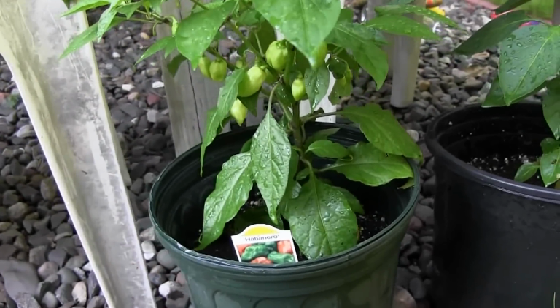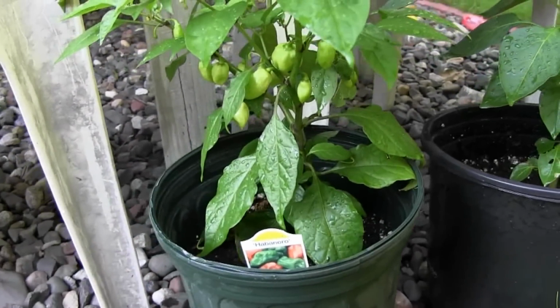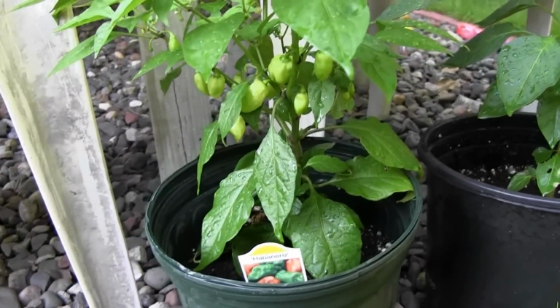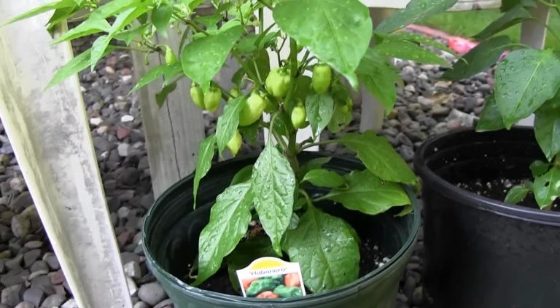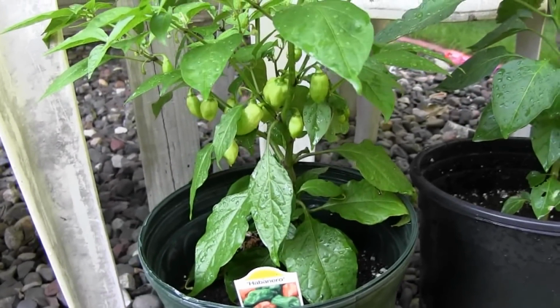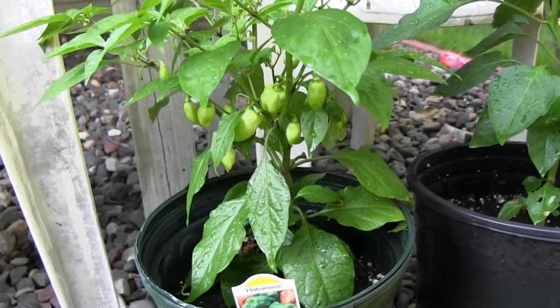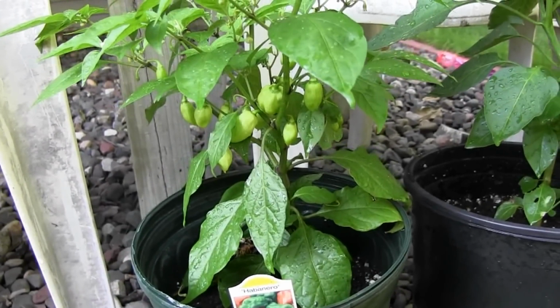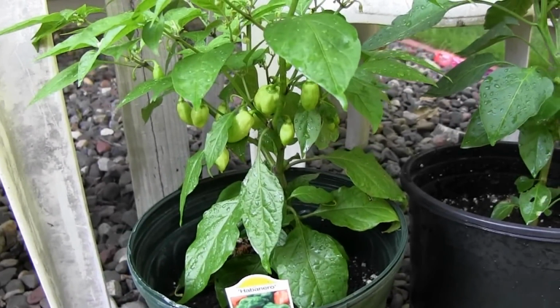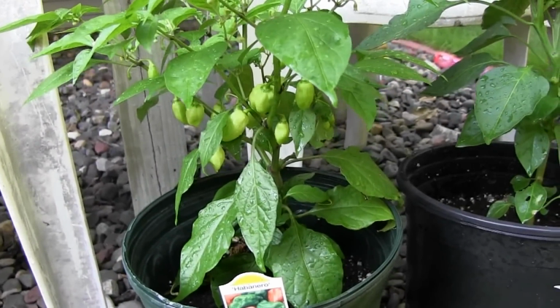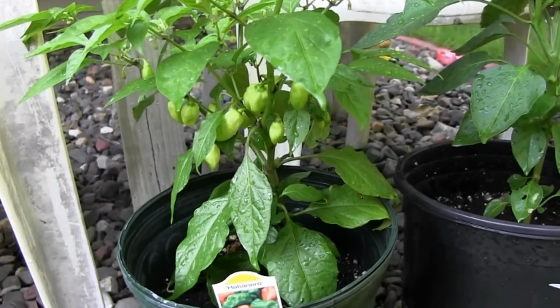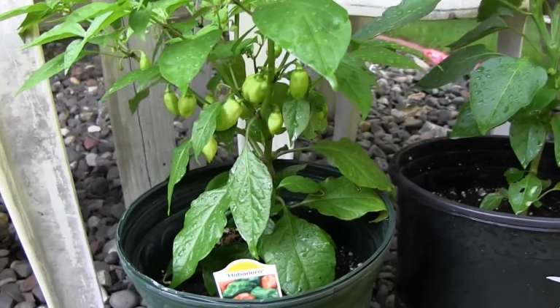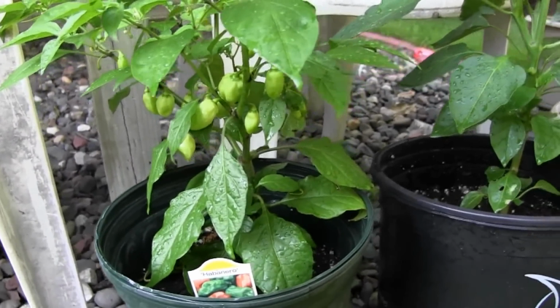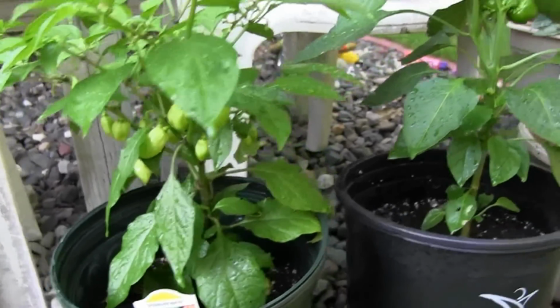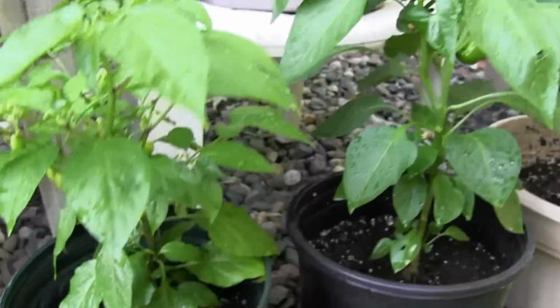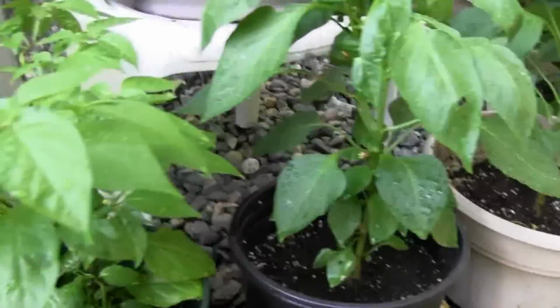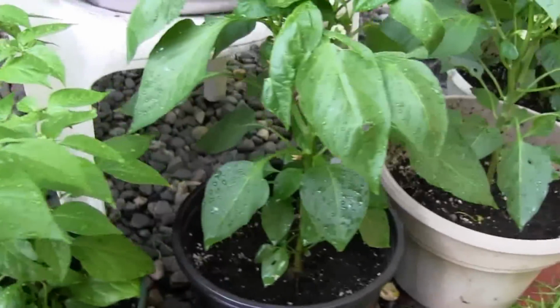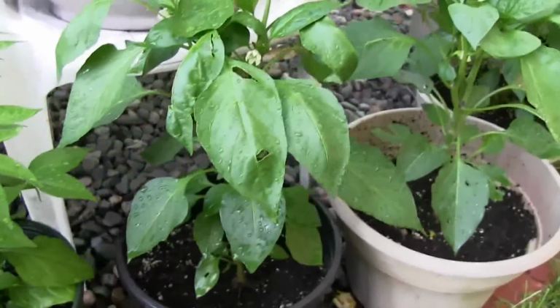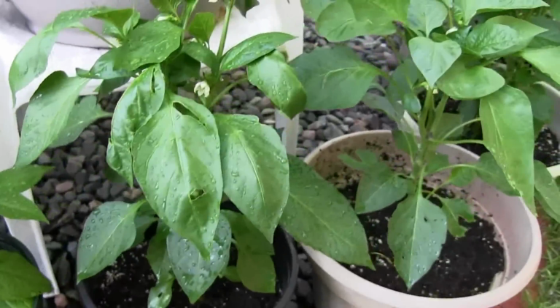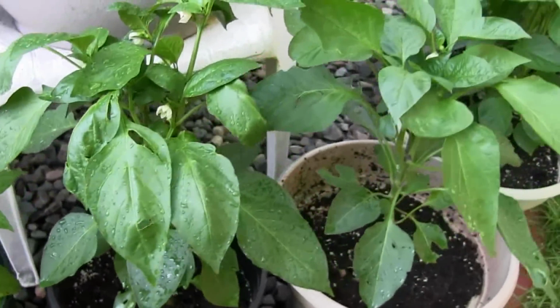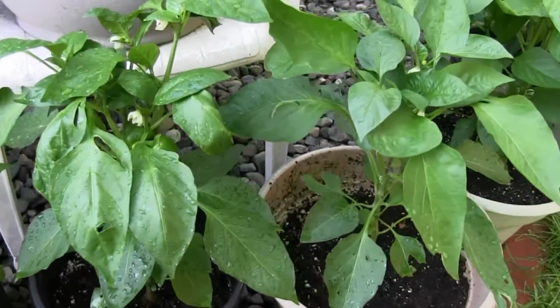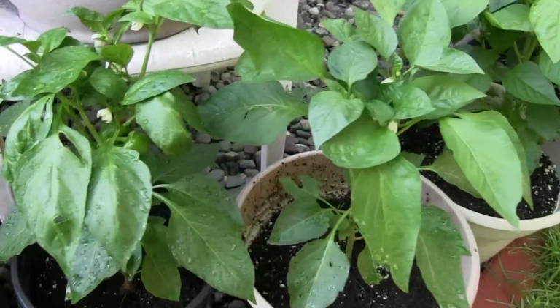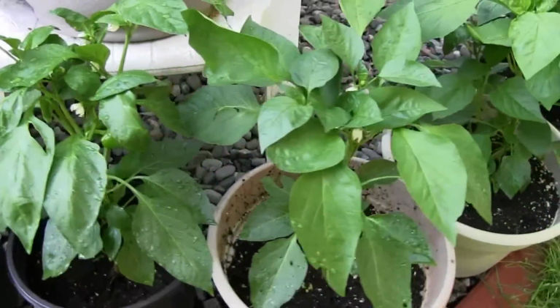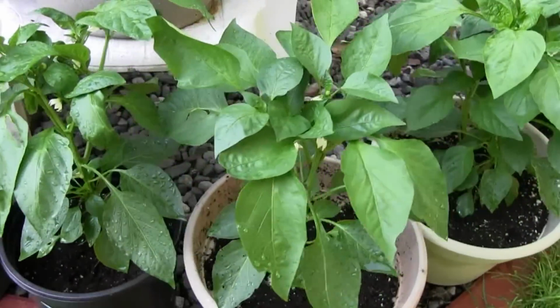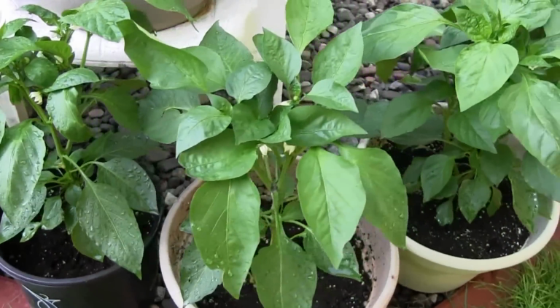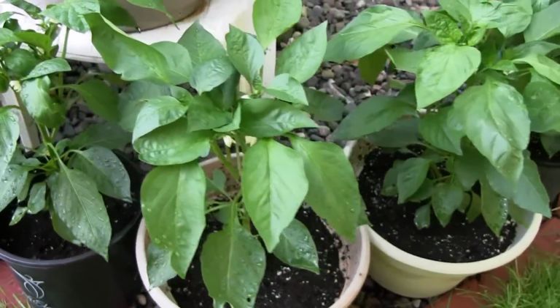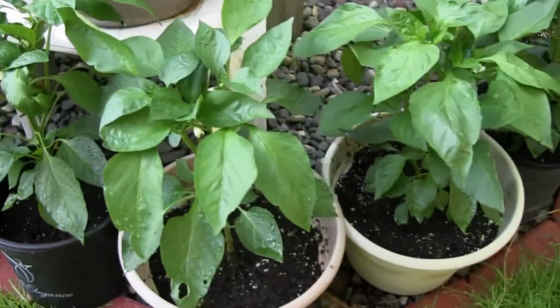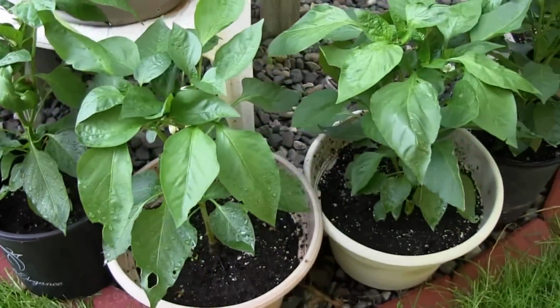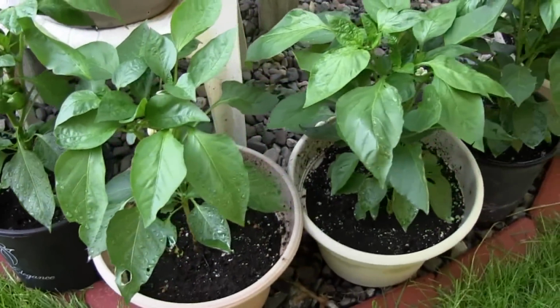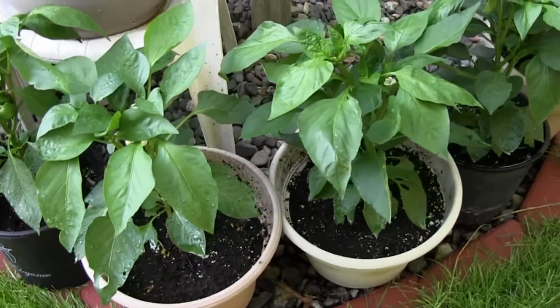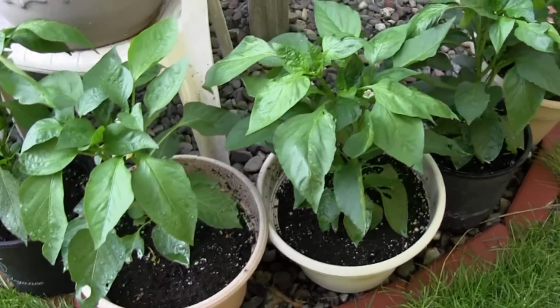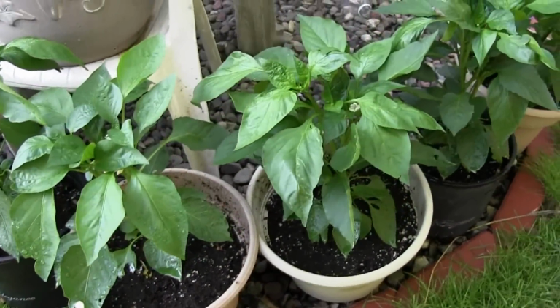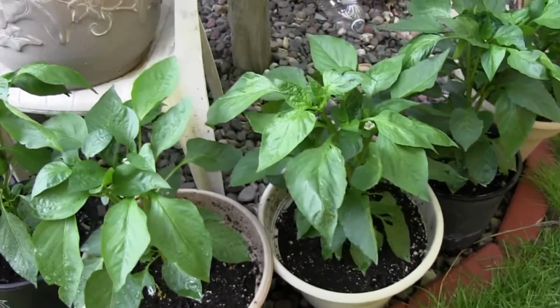But then we get down to where we start to get things a little bit better. Here are the habaneros, which are coming along just fine. Now again, that's followed by just some boring old everyday green peppers going around the edge.